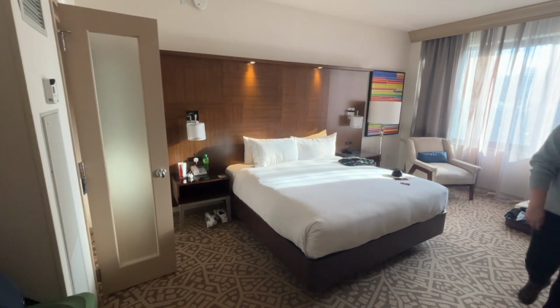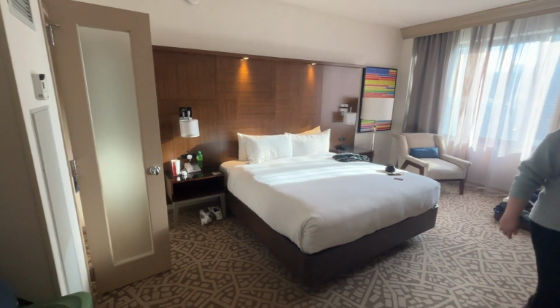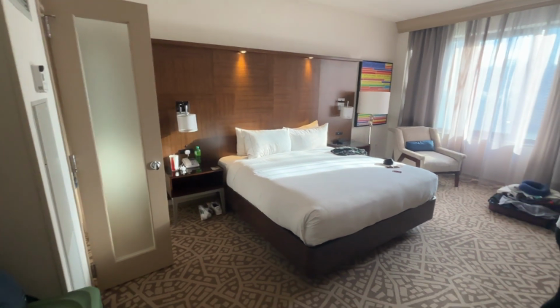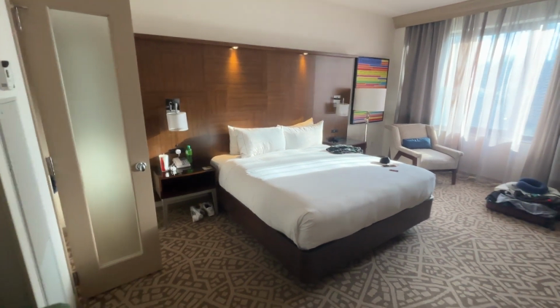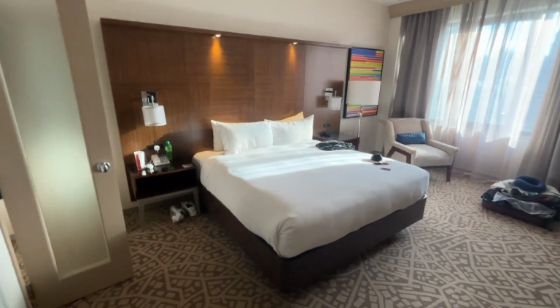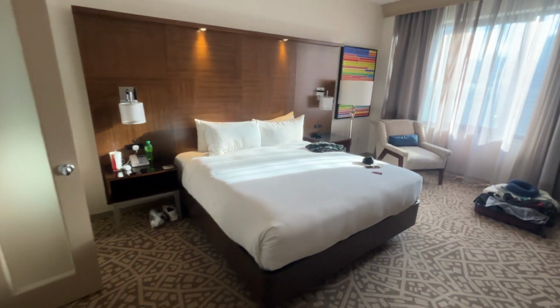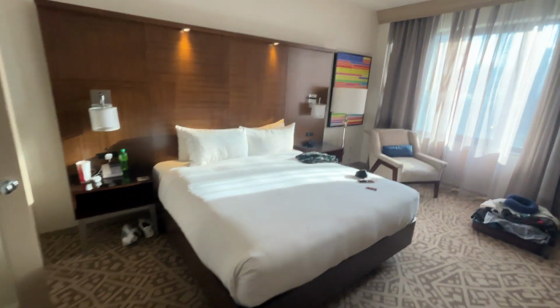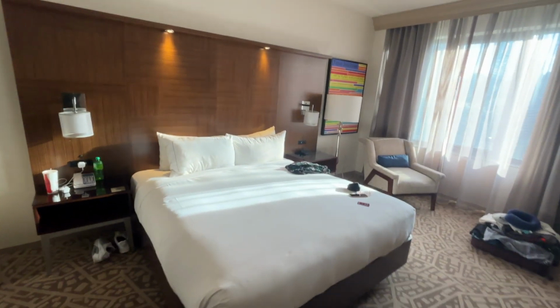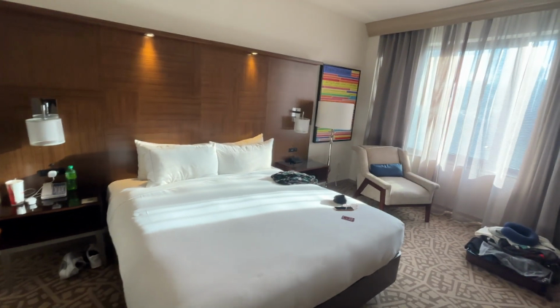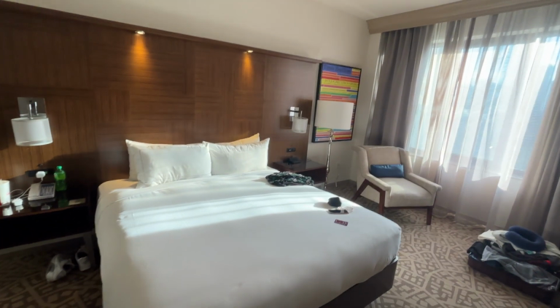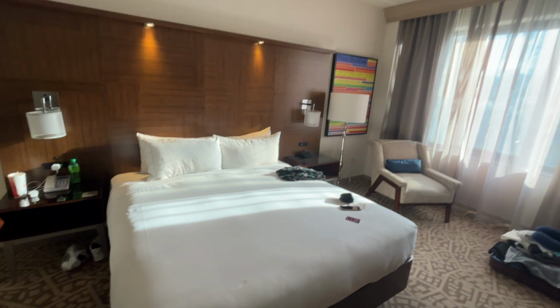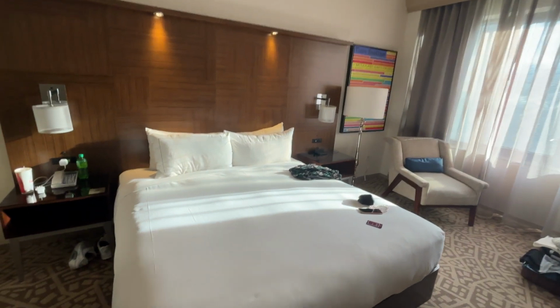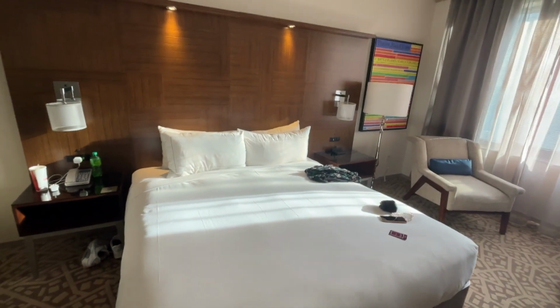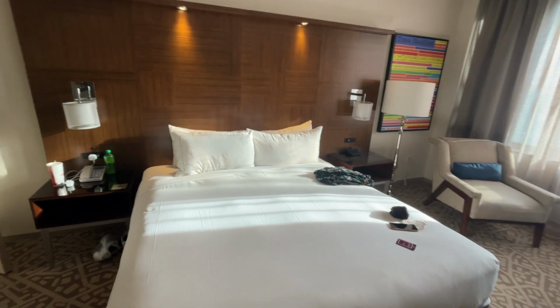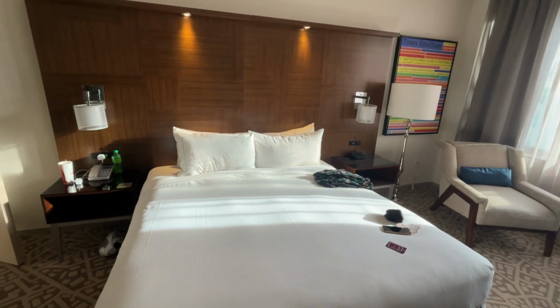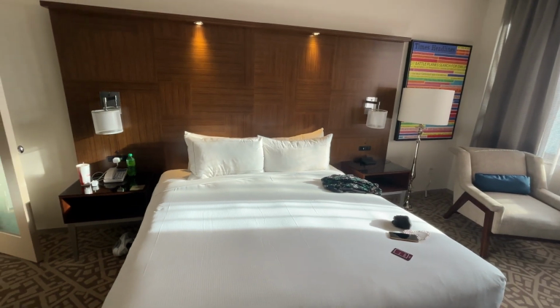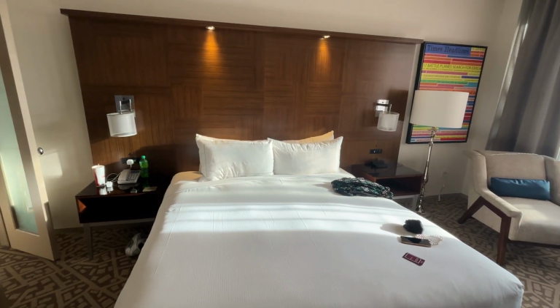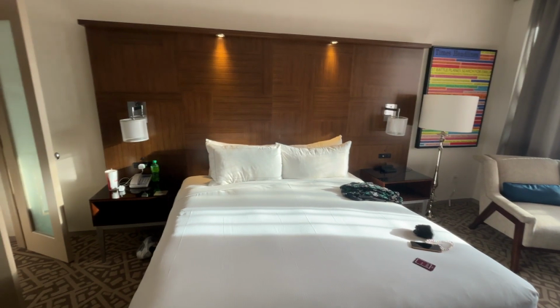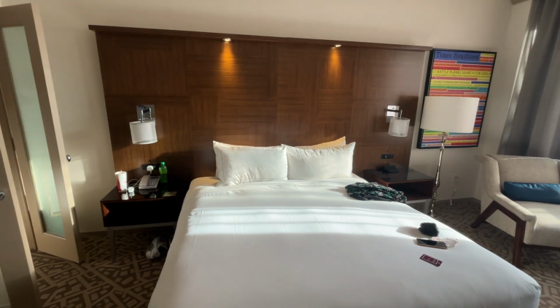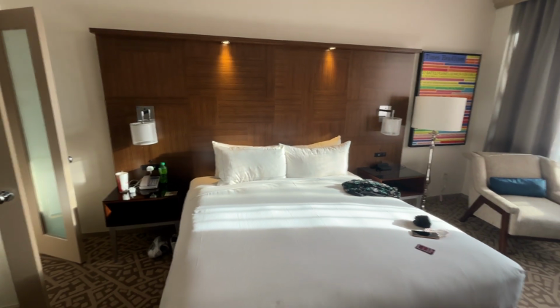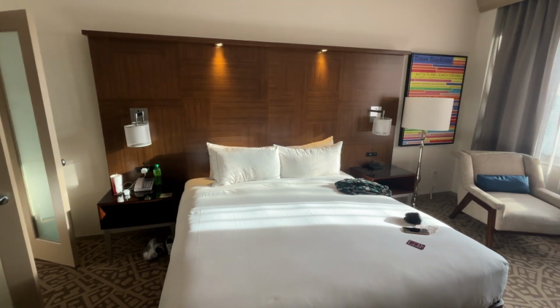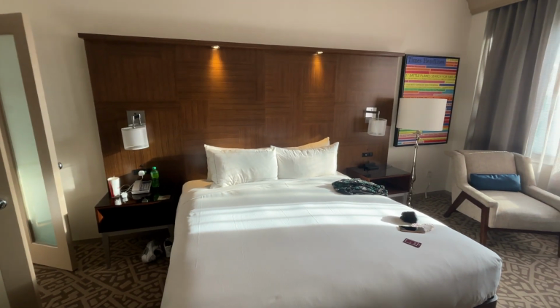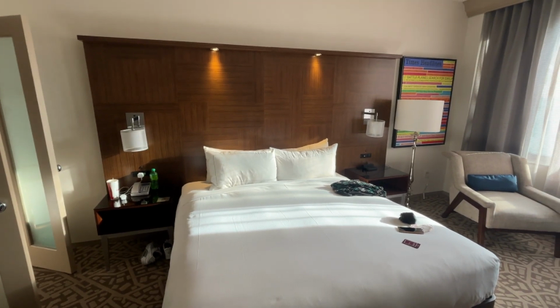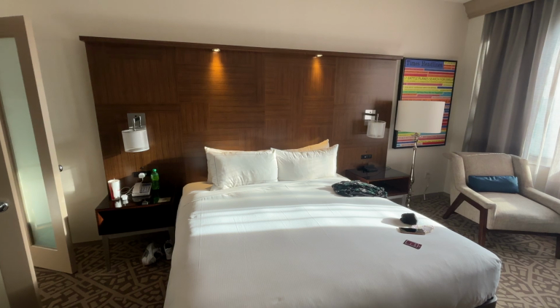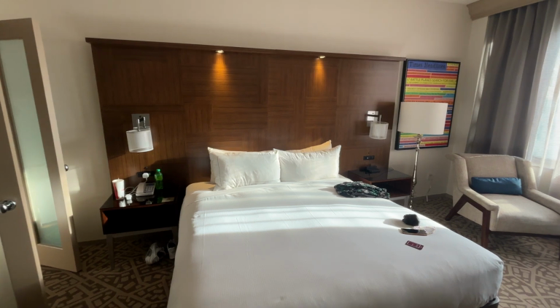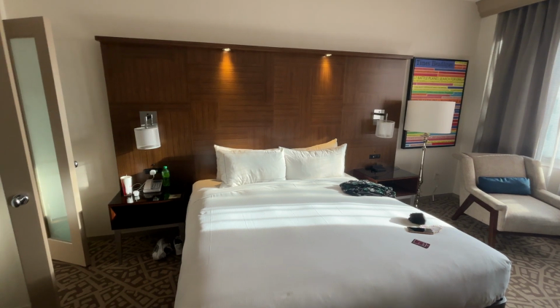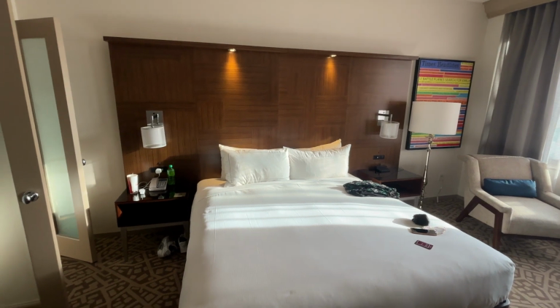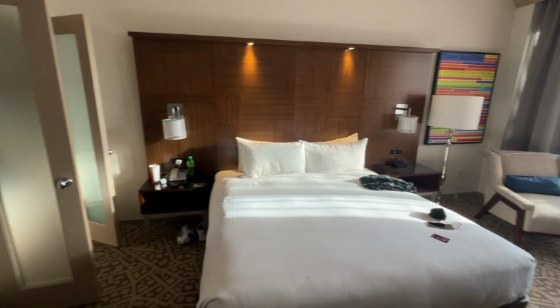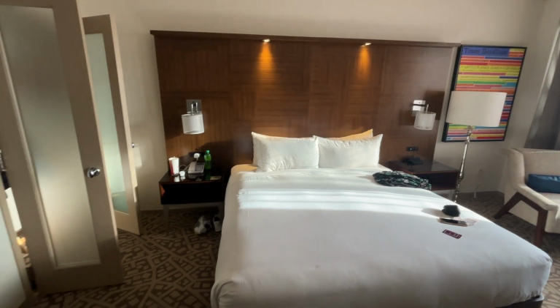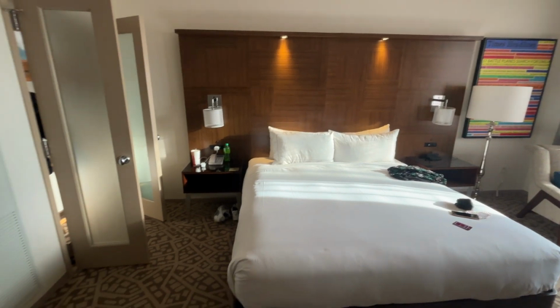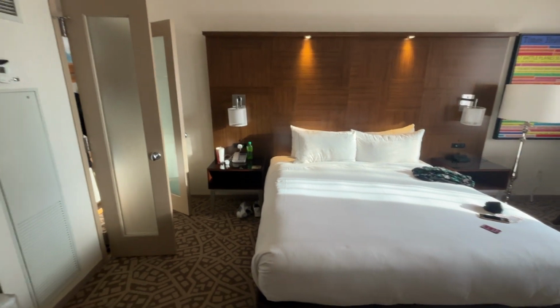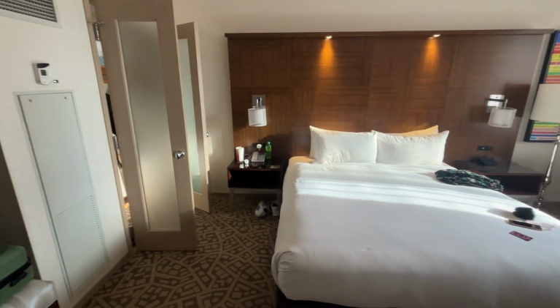This is a very quick room tour of the Hilton Times Square on 42nd Street. We are on the 22nd floor, which is the first floor up from the hotel. I'm not sure what's below the hotel, but like I say, this is the first floor up.